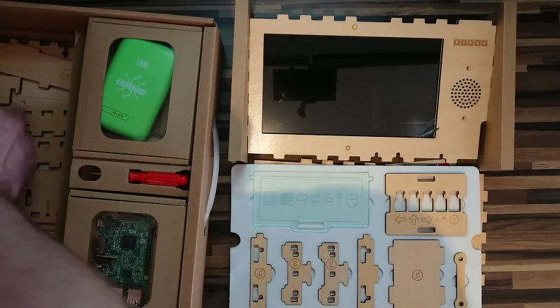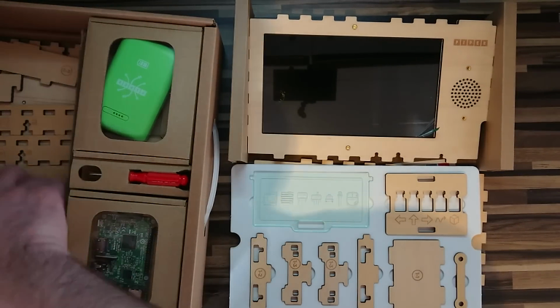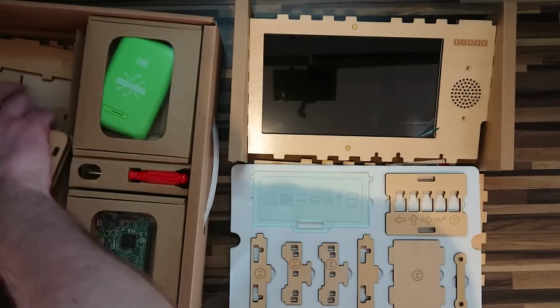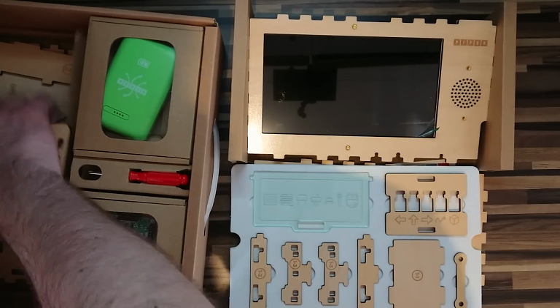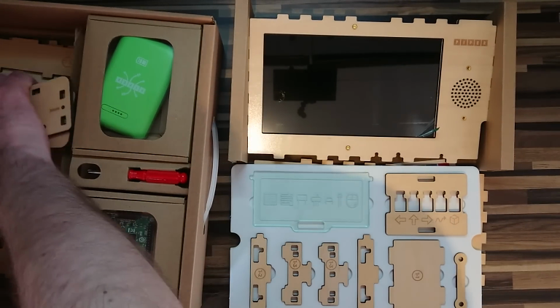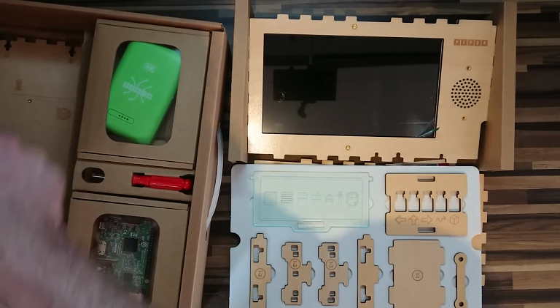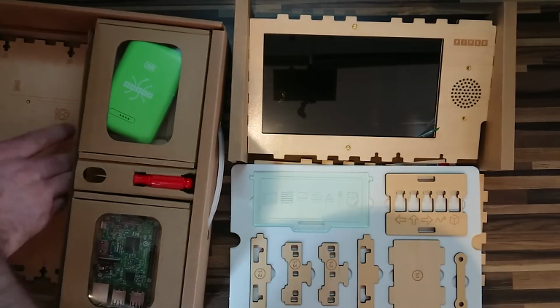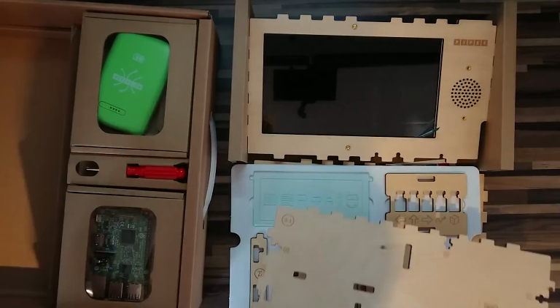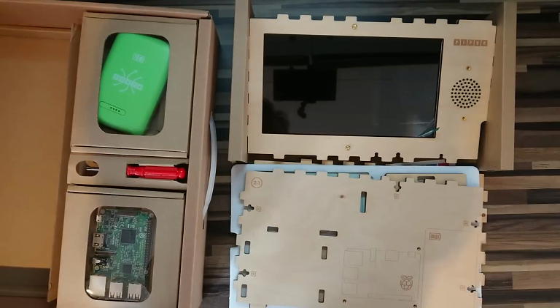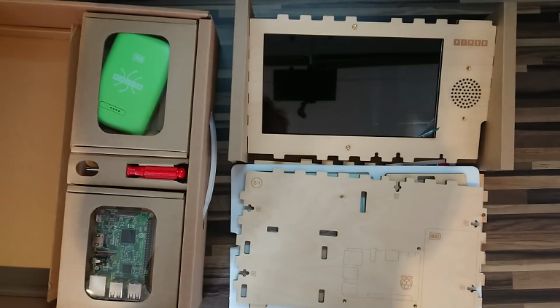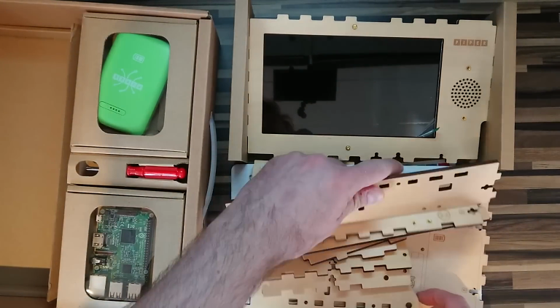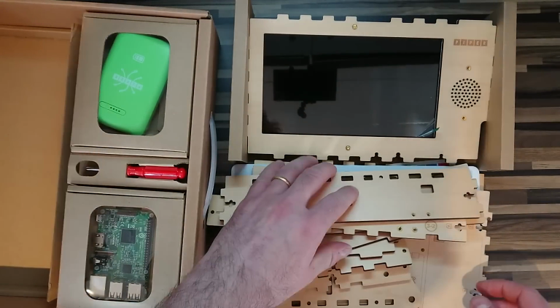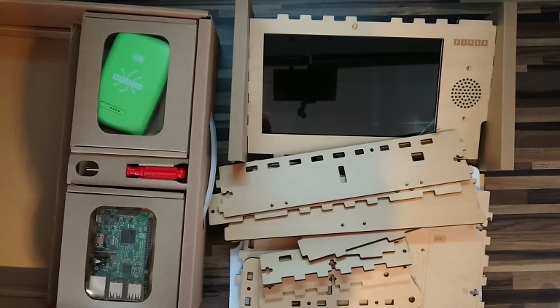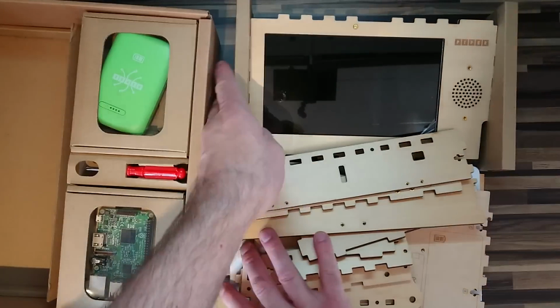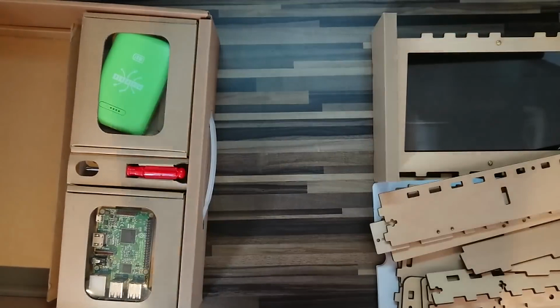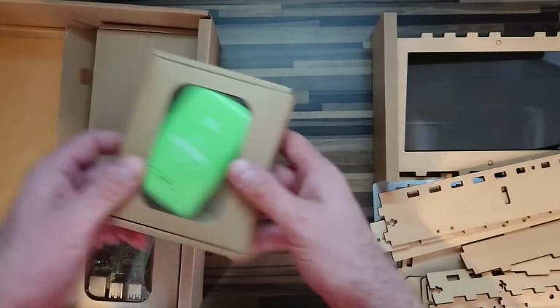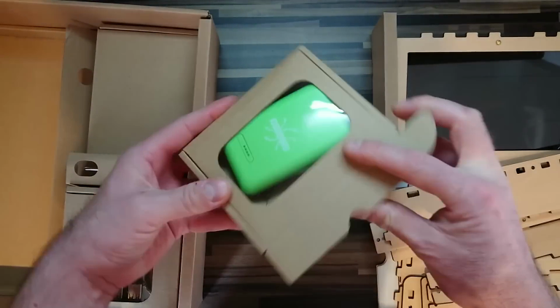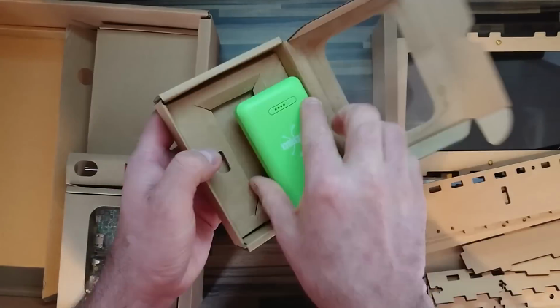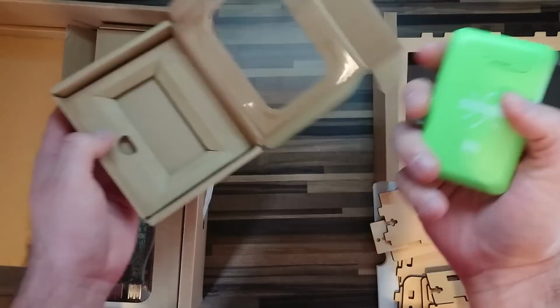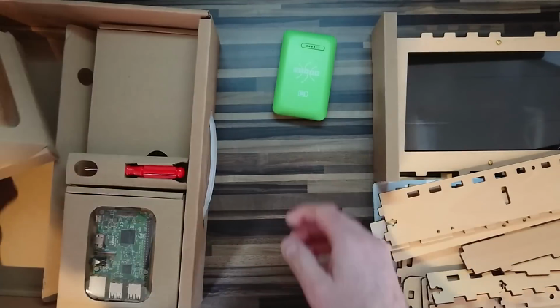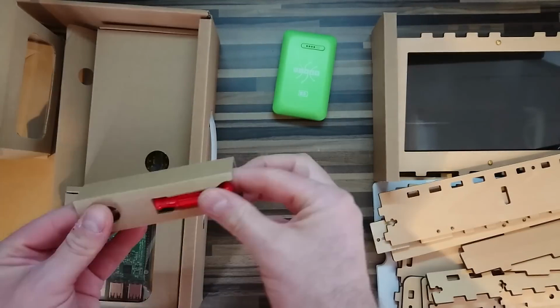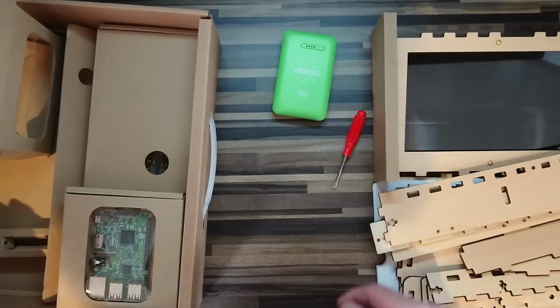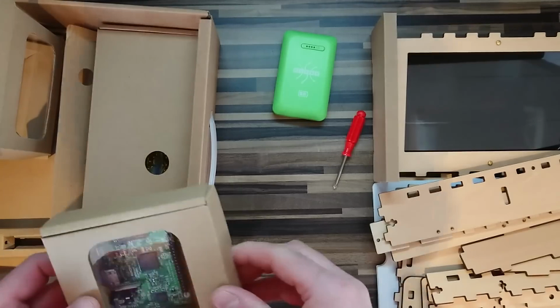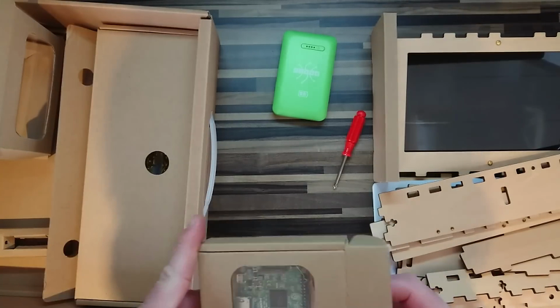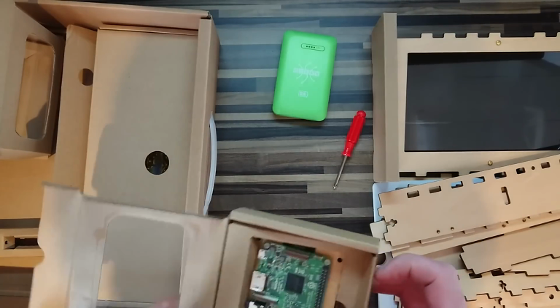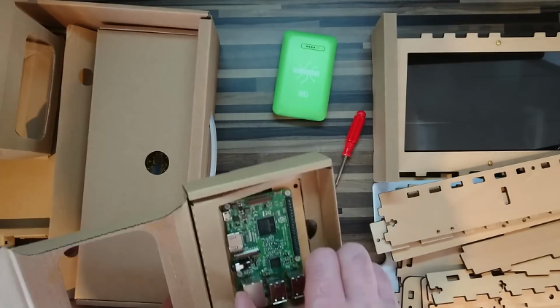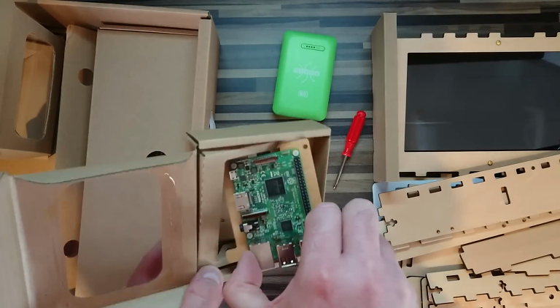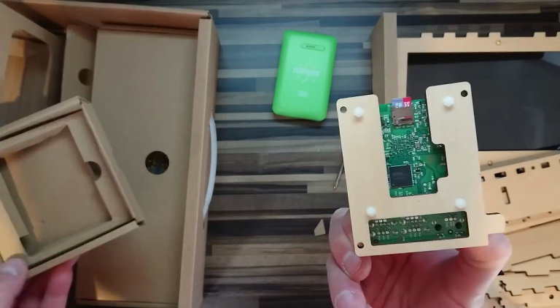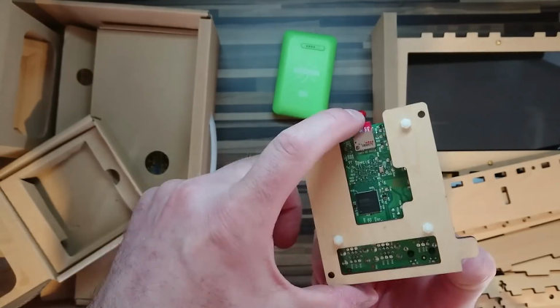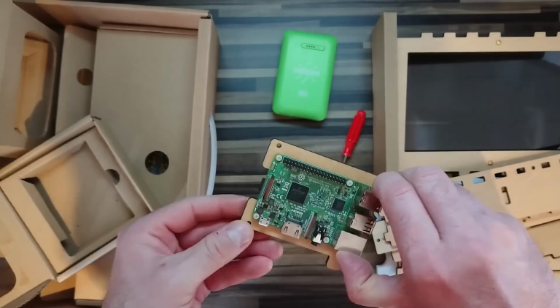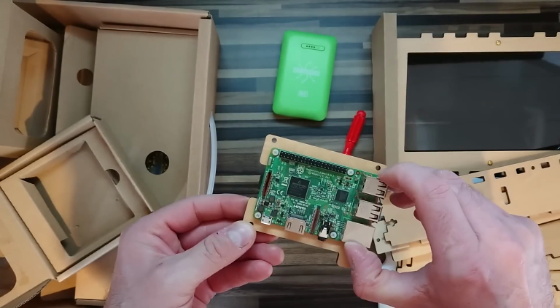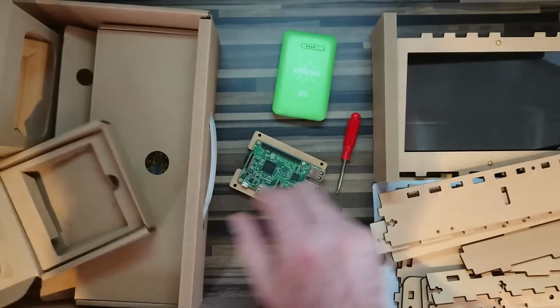To help gauge its suitability for the targeted 7–13 age group, I recruited my 7-year-old son Bruce. On unboxing the Piper Computer Kit, we were surprised to find so much wood.